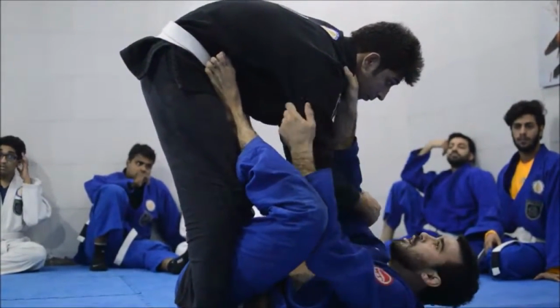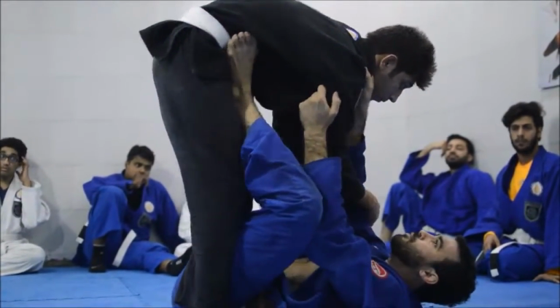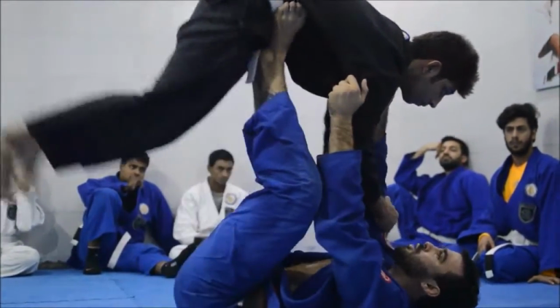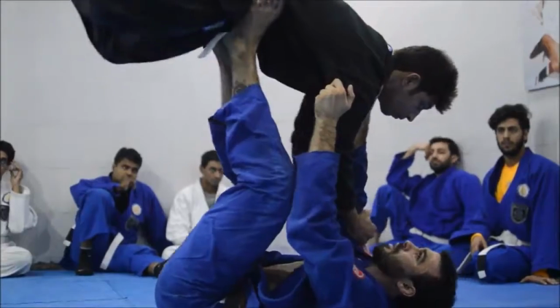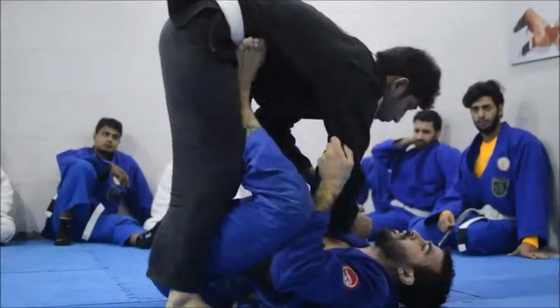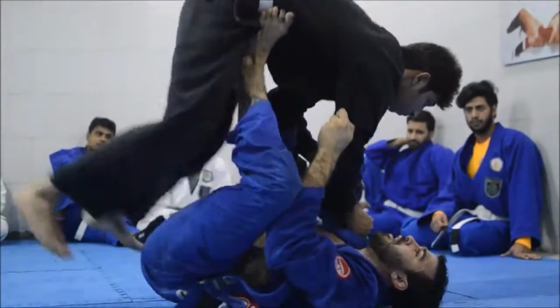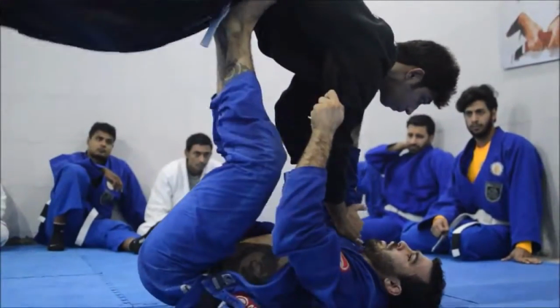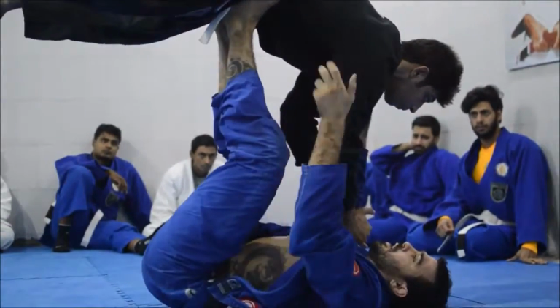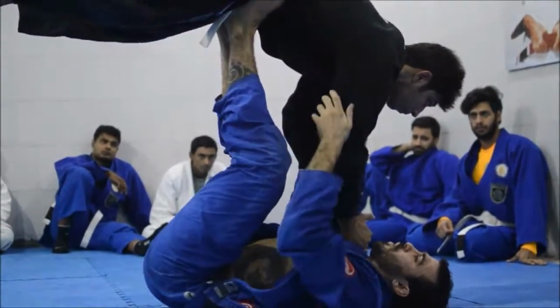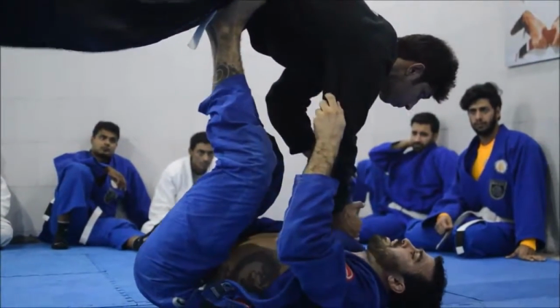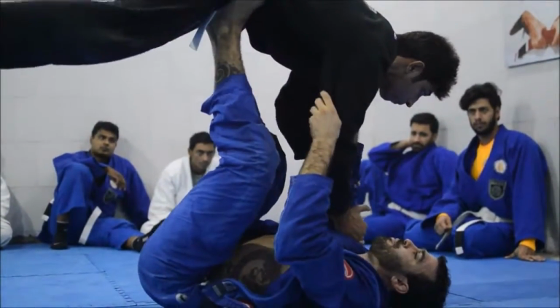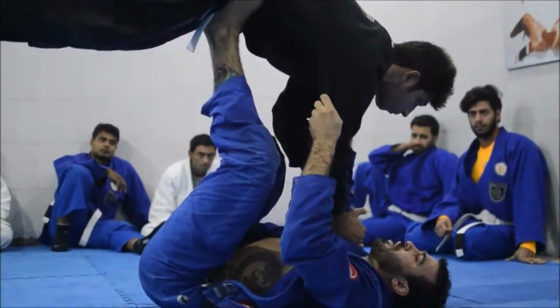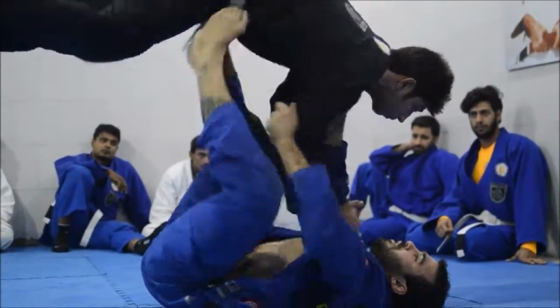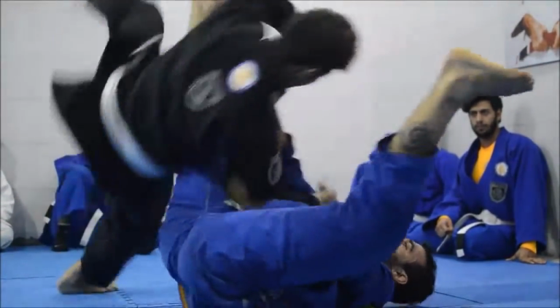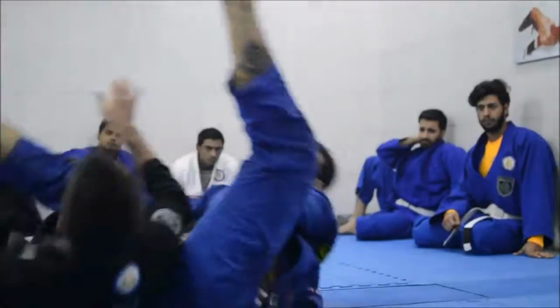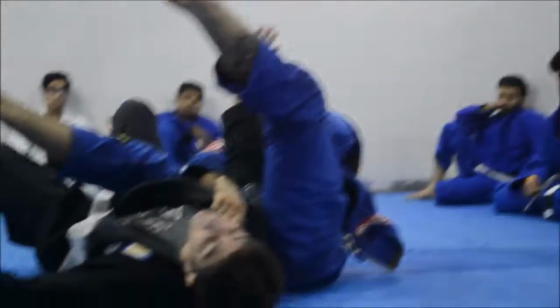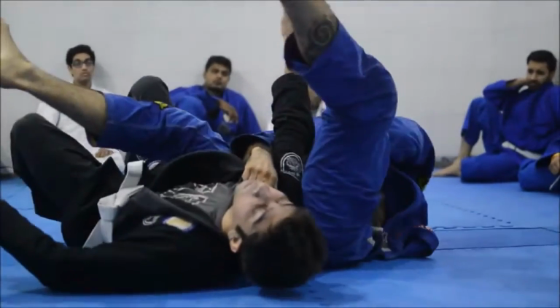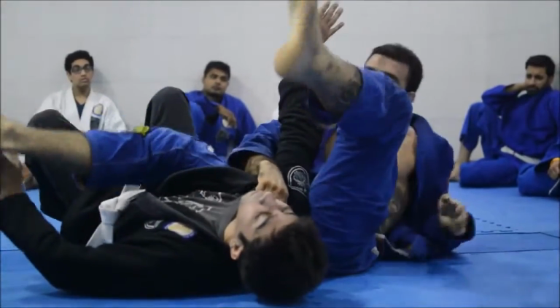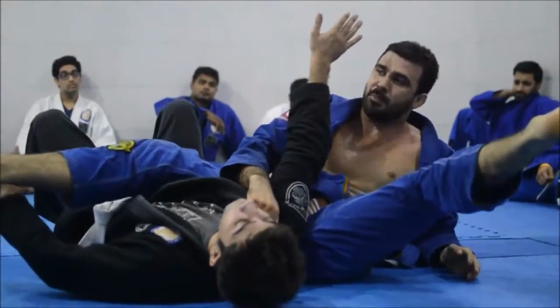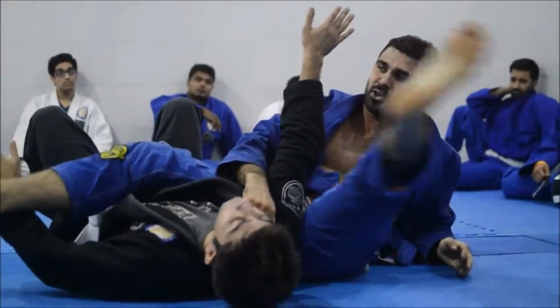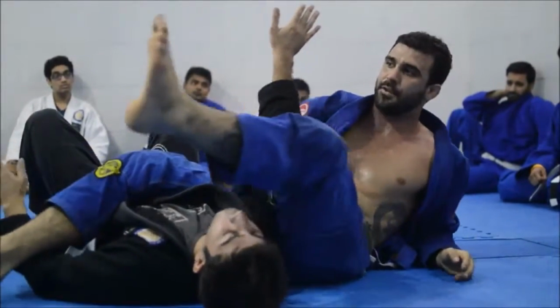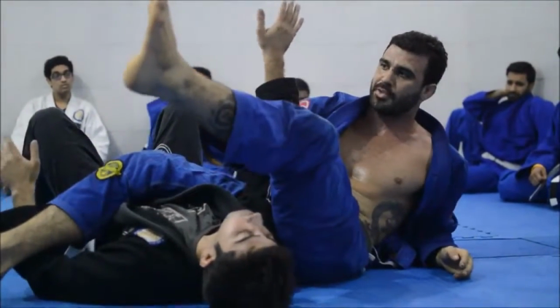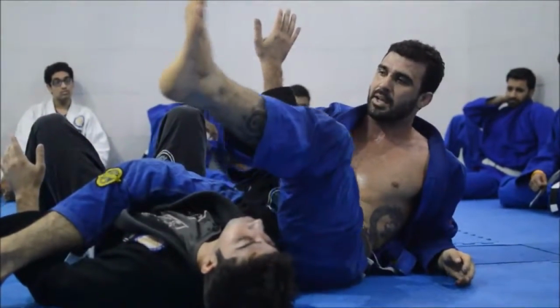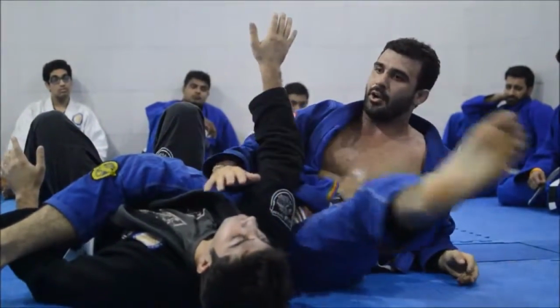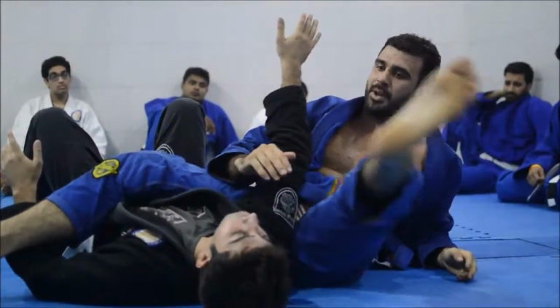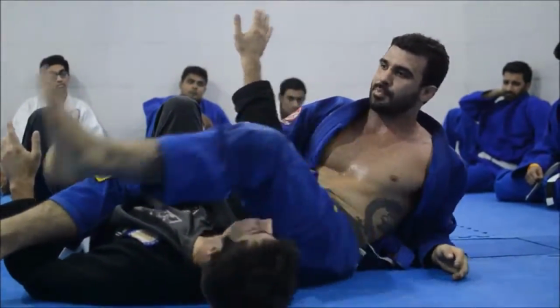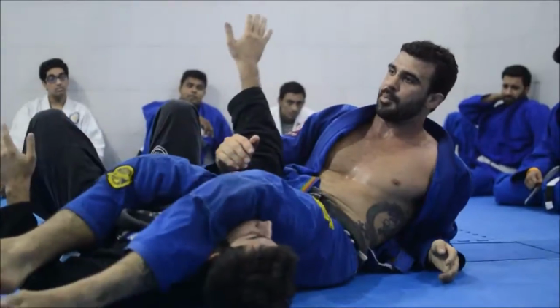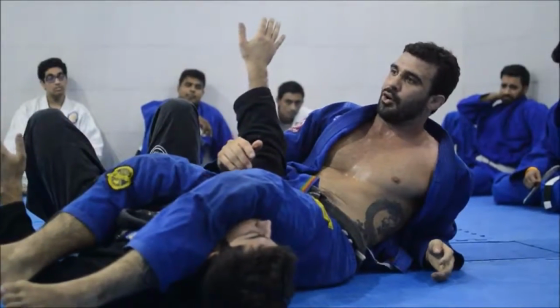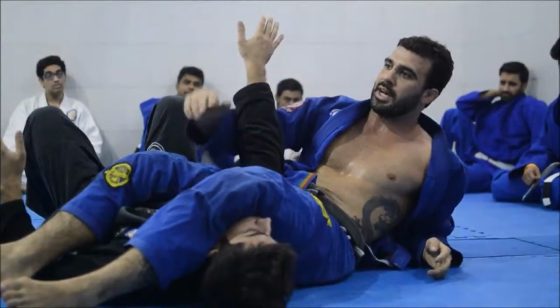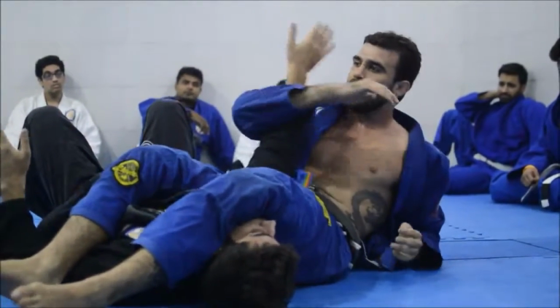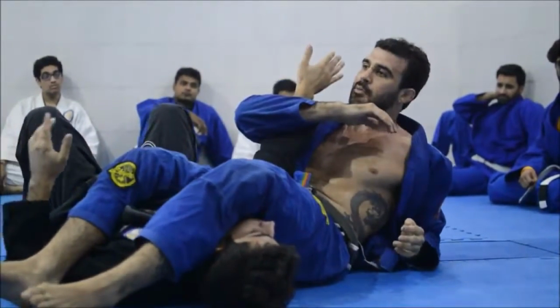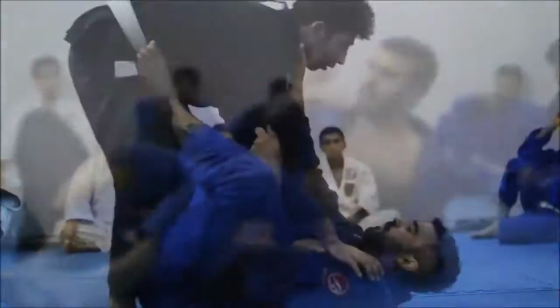Here he becomes really light too. I release and pull one side and push the other. As I do that, I open up the leg so he doesn't fall on top of his leg. I open and close back up over the head, hug the arm, drag the arm.